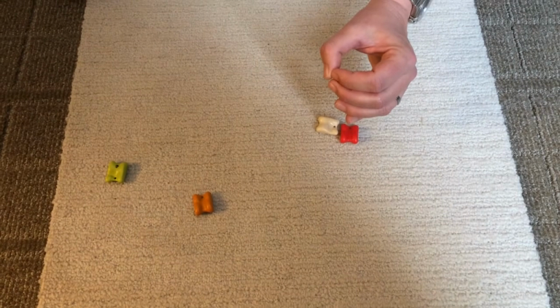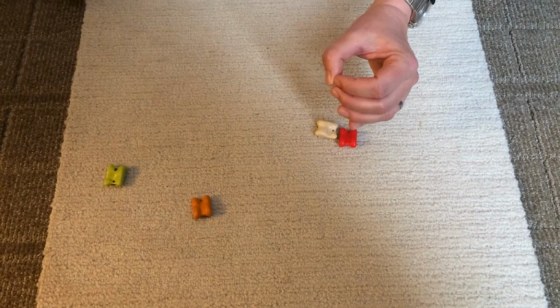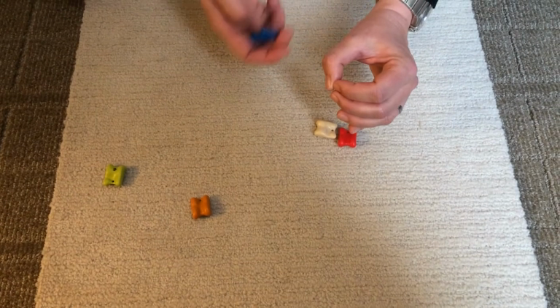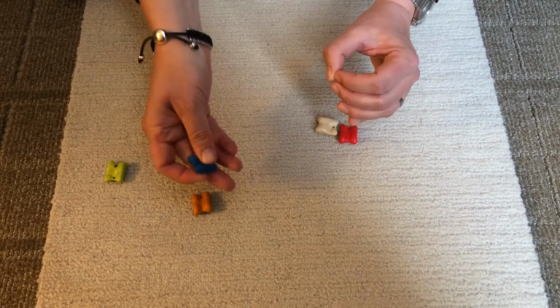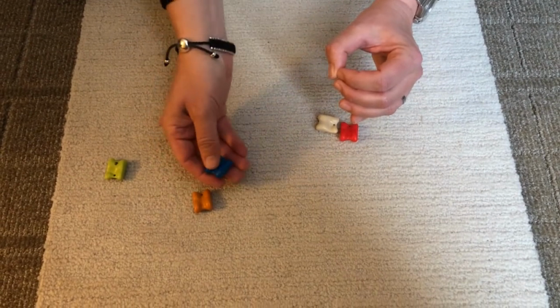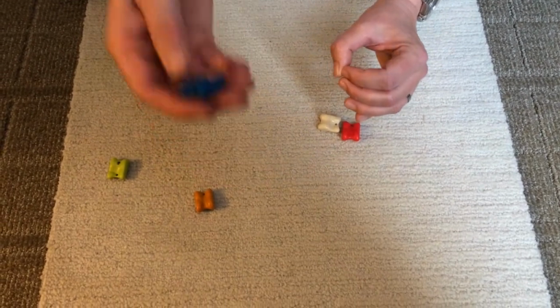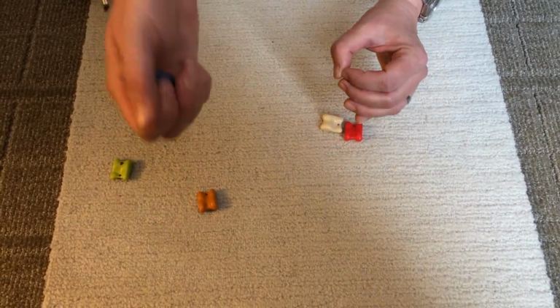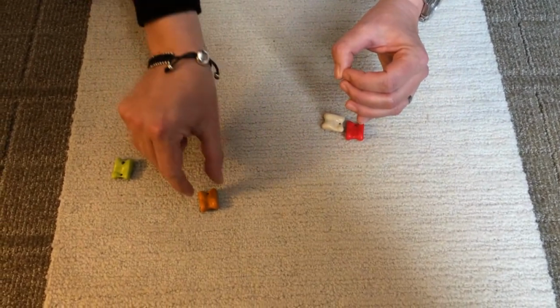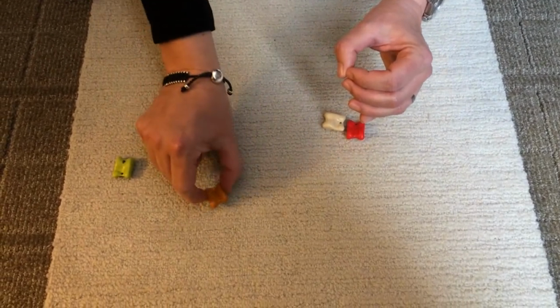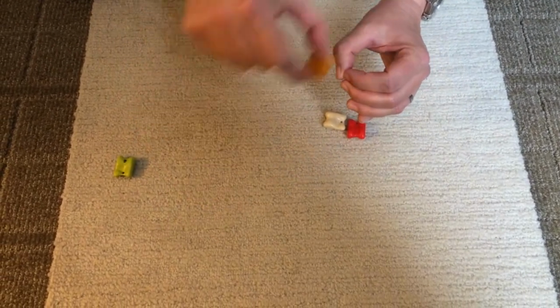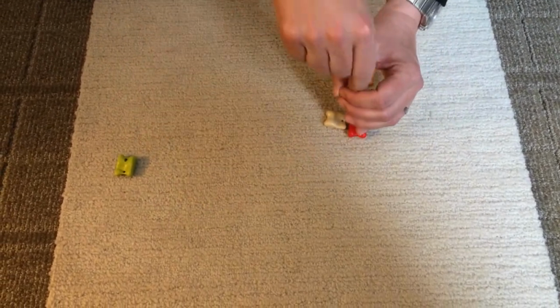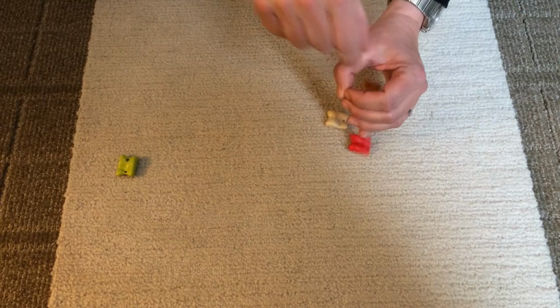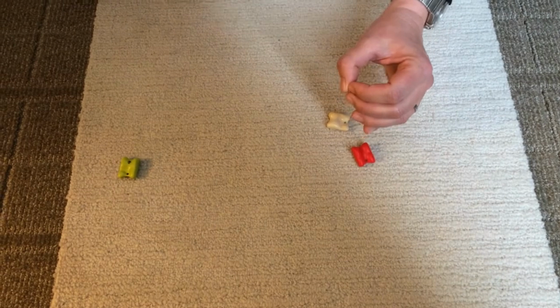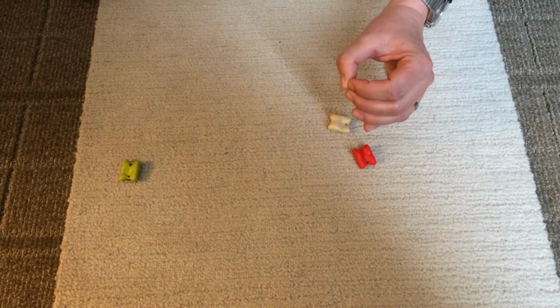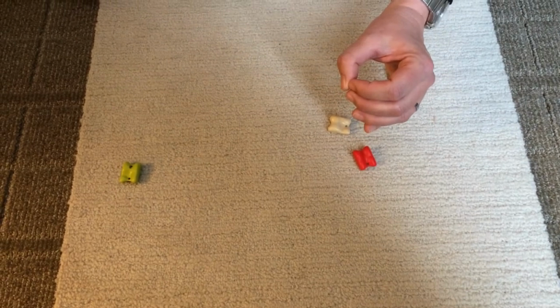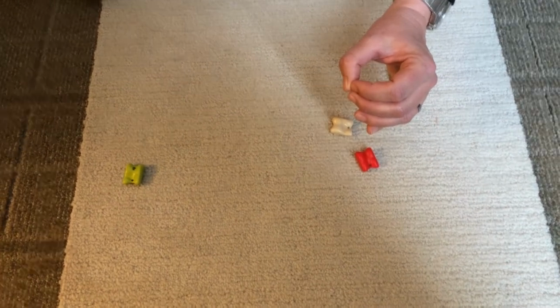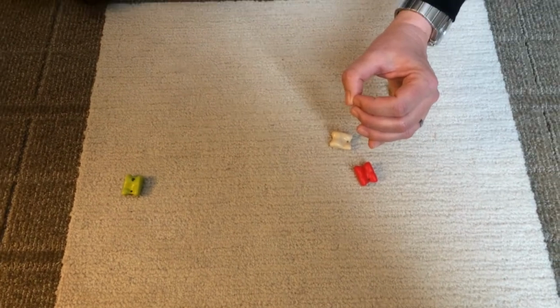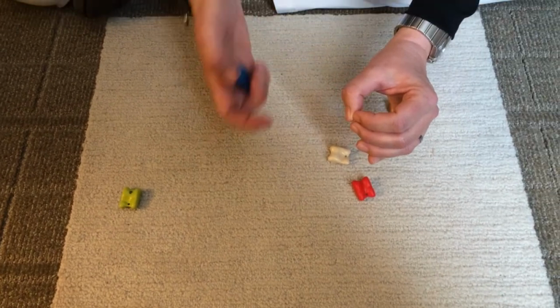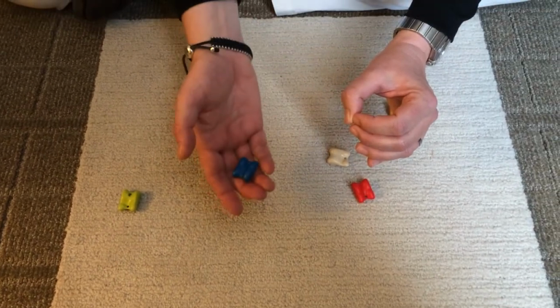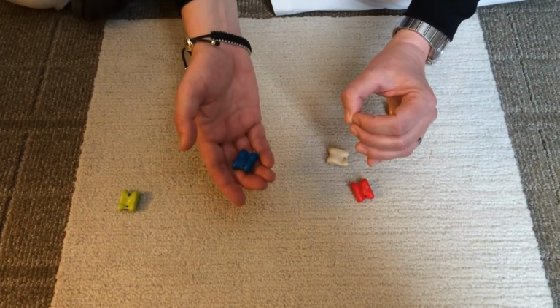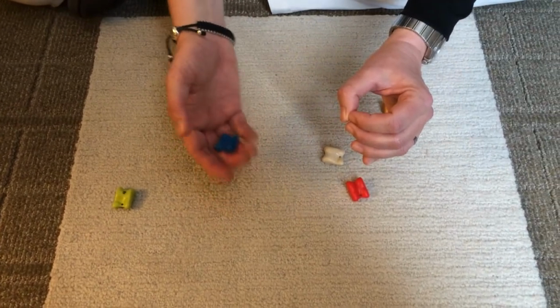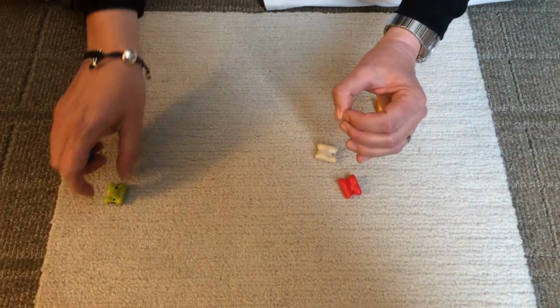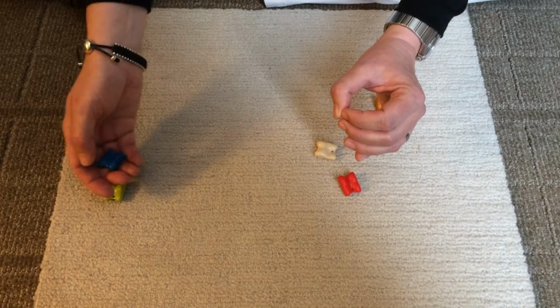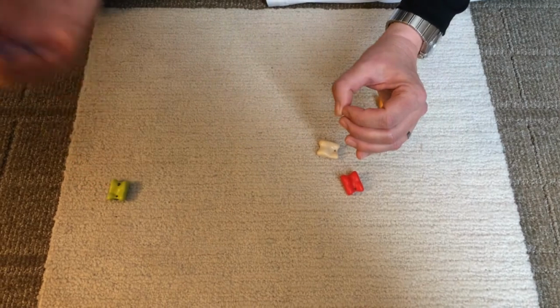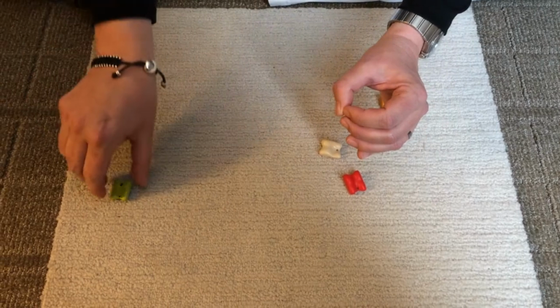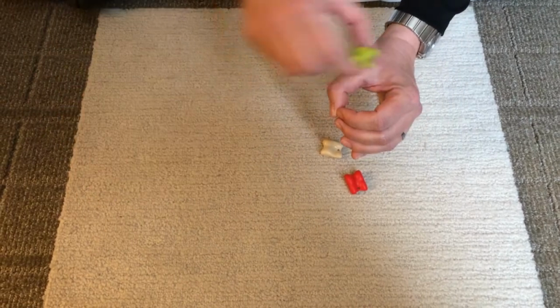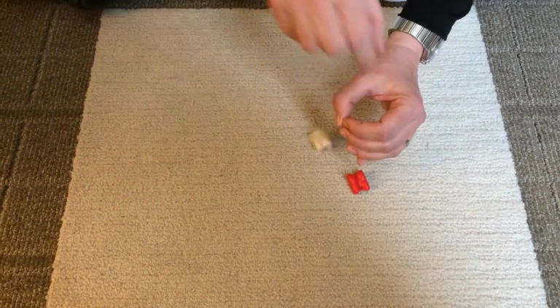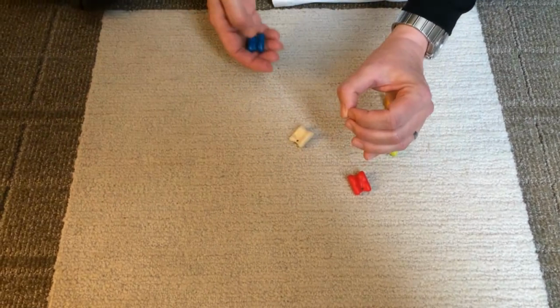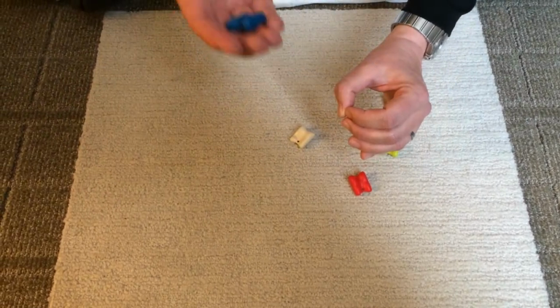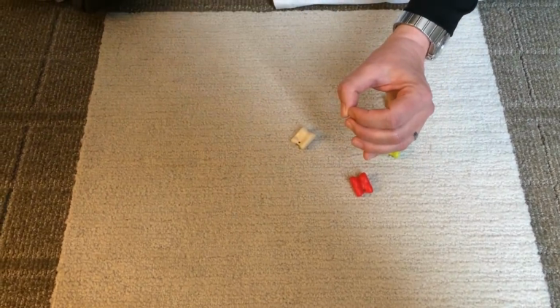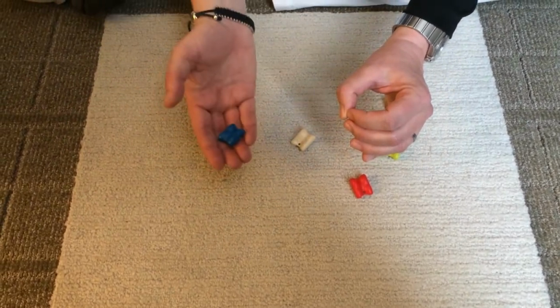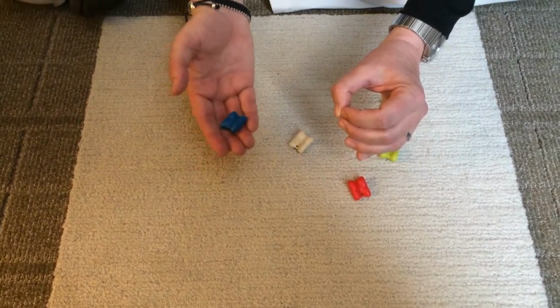What I need to do now is toss up this blue one, pick up the orange, put it in the needle, and catch the blue on the way down. Then do the same here — throw up the blue, take the green, put it in the needle, and catch the blue on the way down.